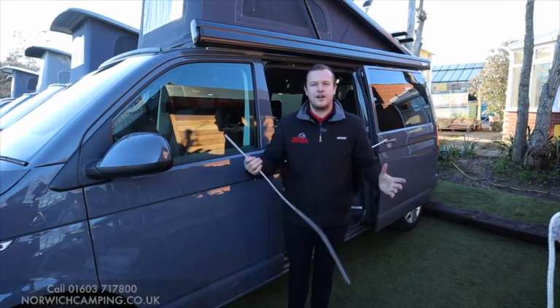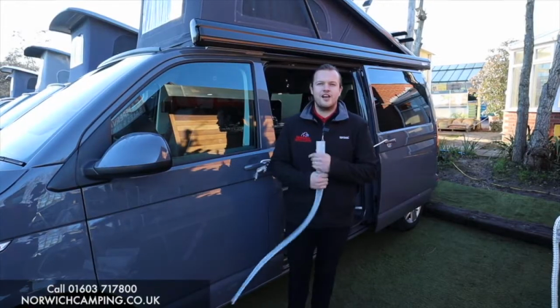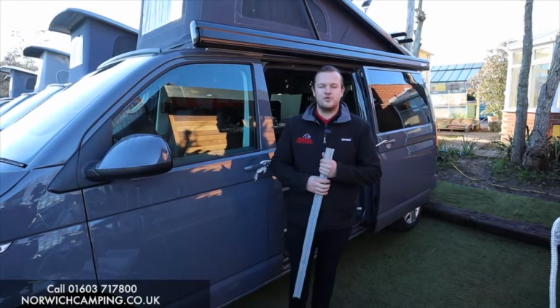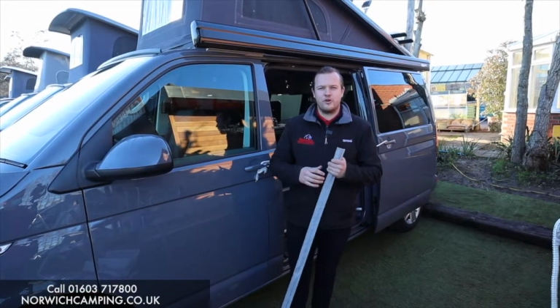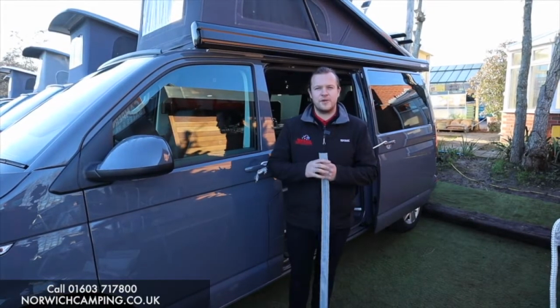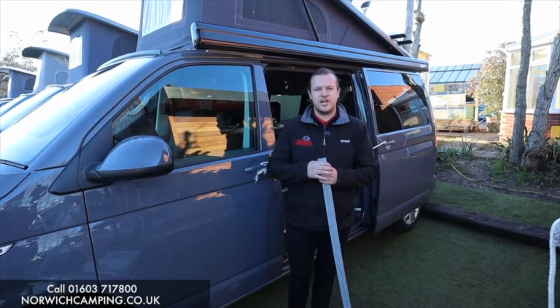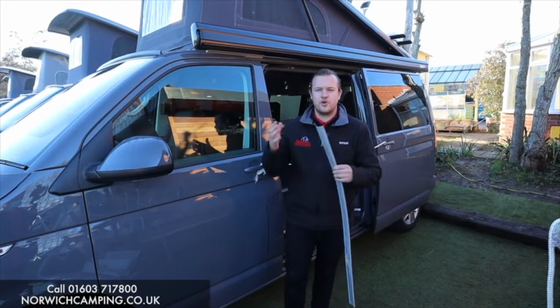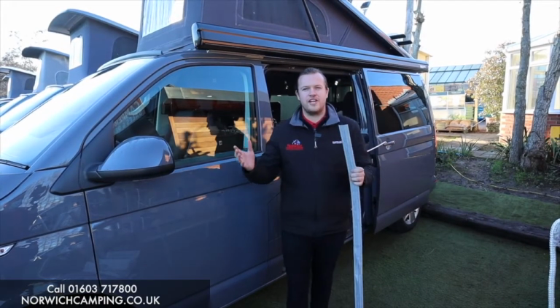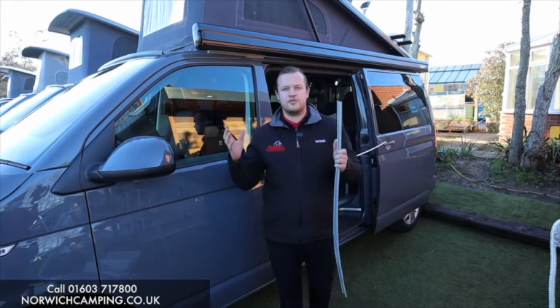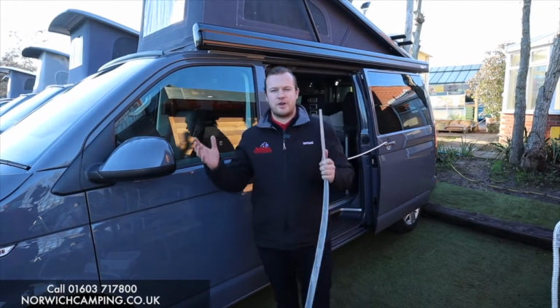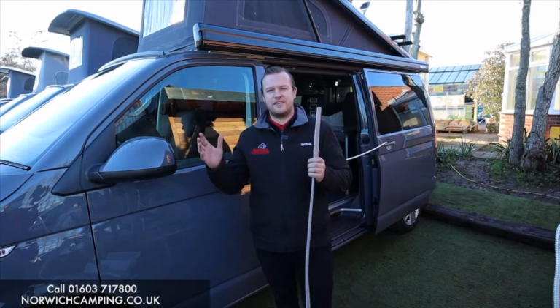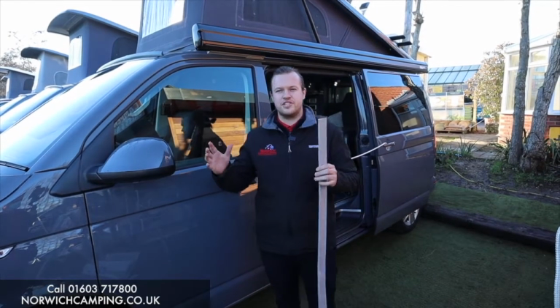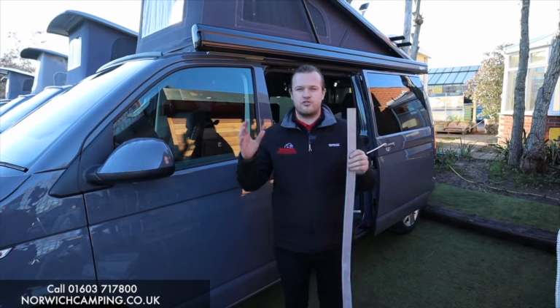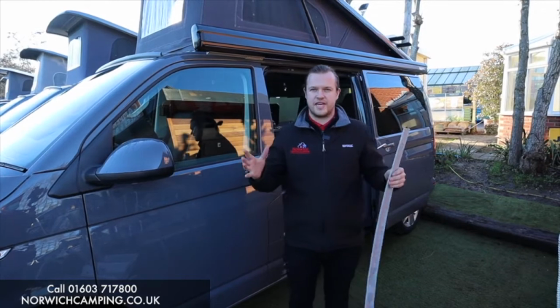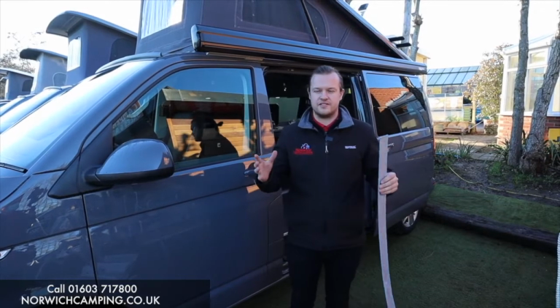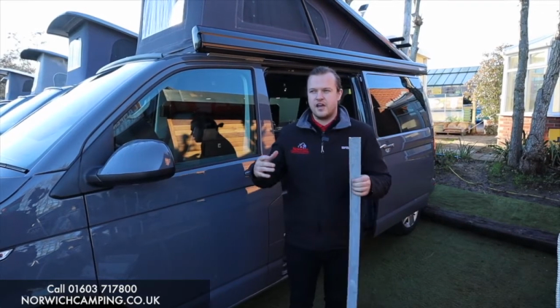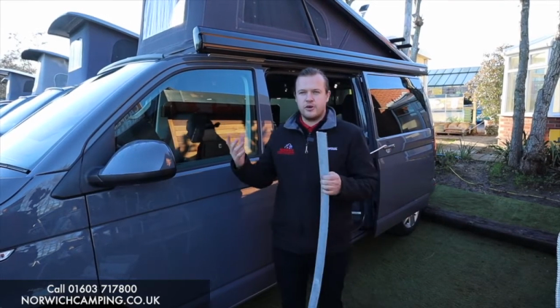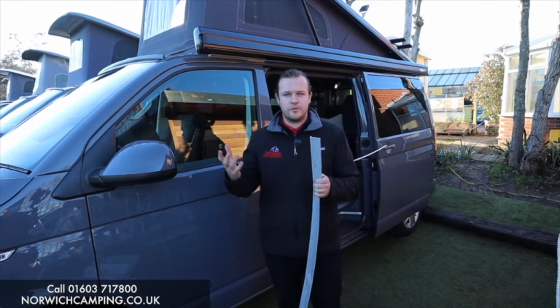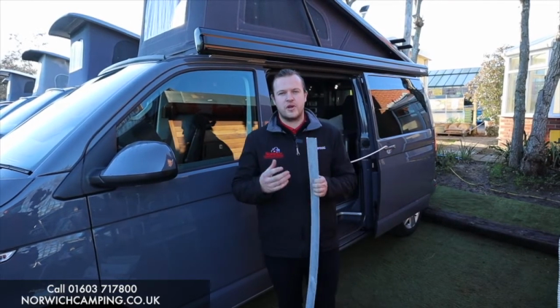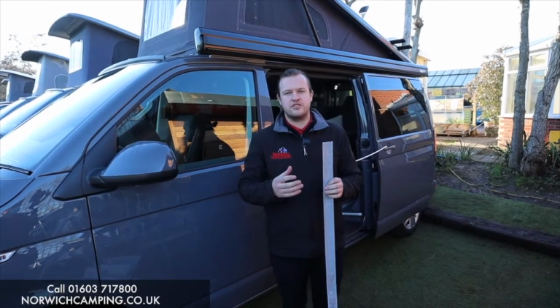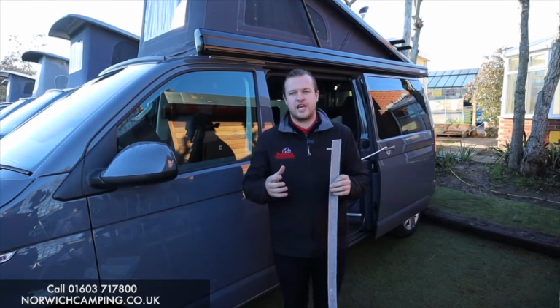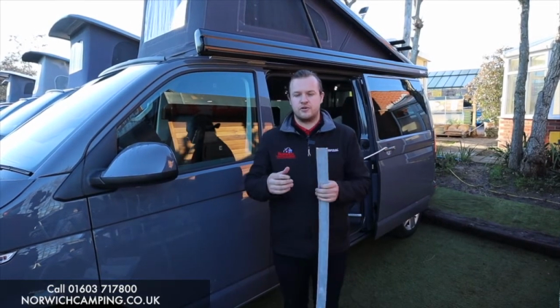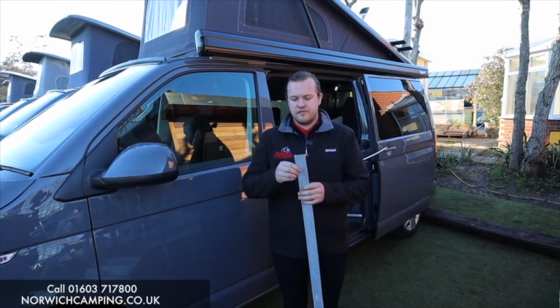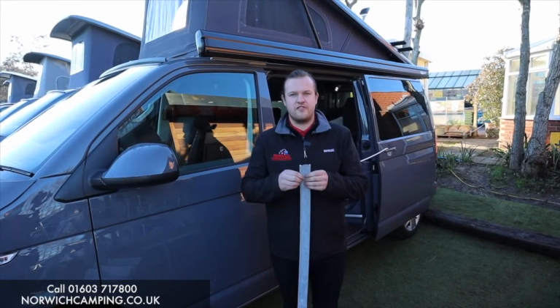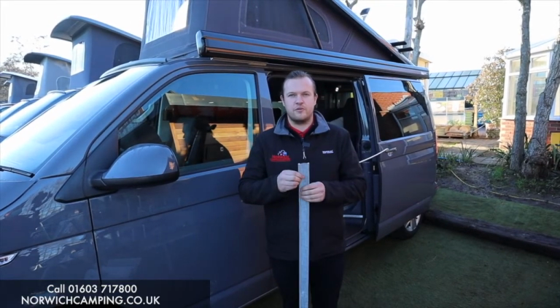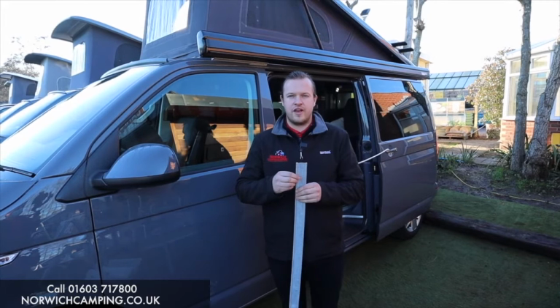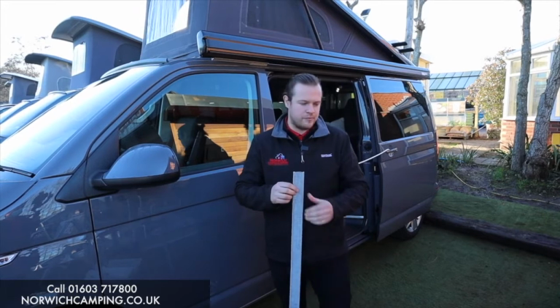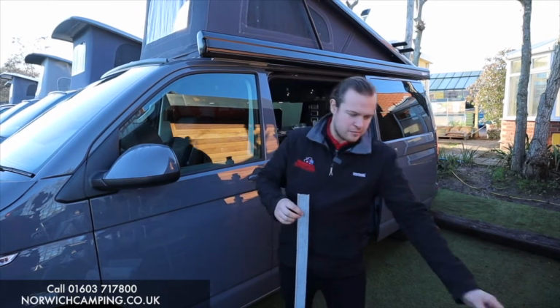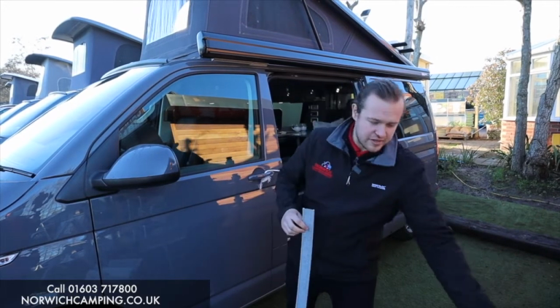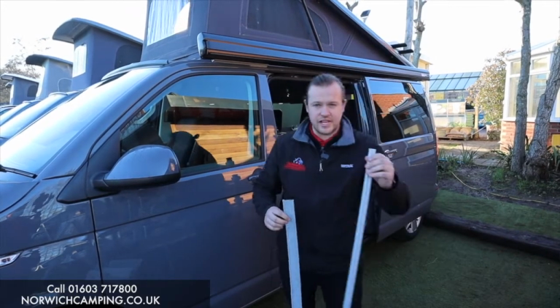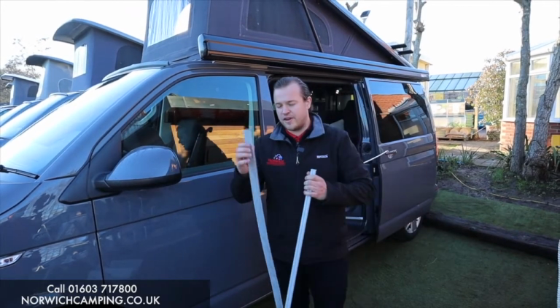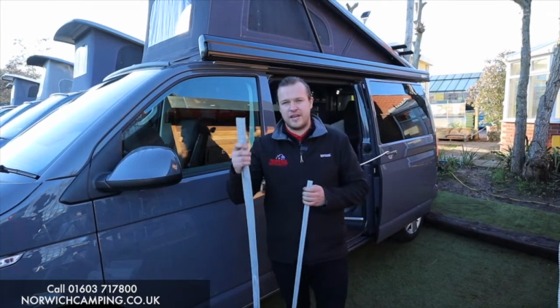Hi guys, I'm Jordan from Norwich Camping Leisure and we're going to do a quick video to explain the differences on driveway kits. The most common driveway kit is usually a figure of eight — a plastic figure of eight with a bit of beading.